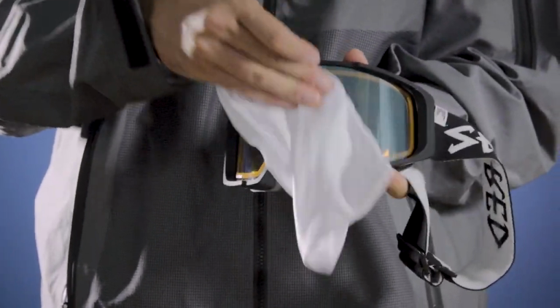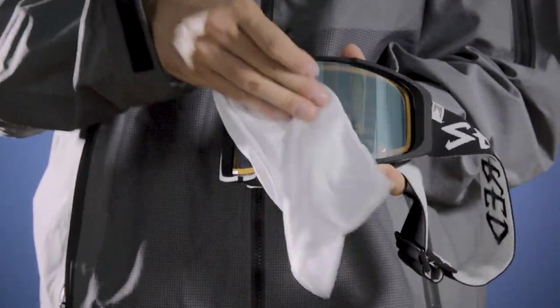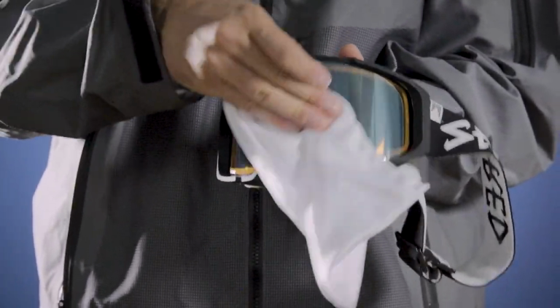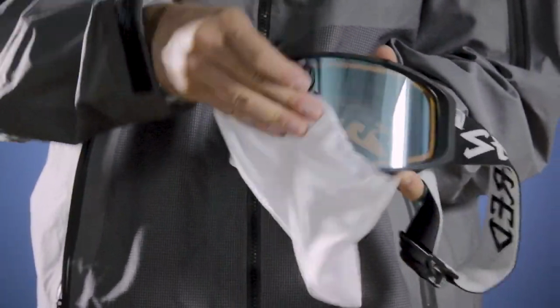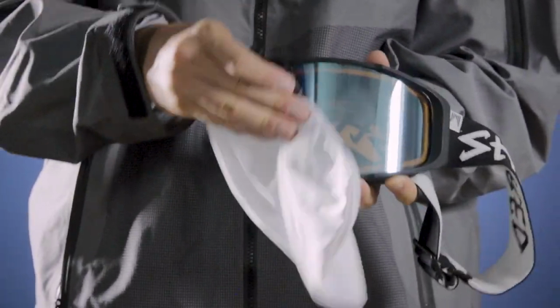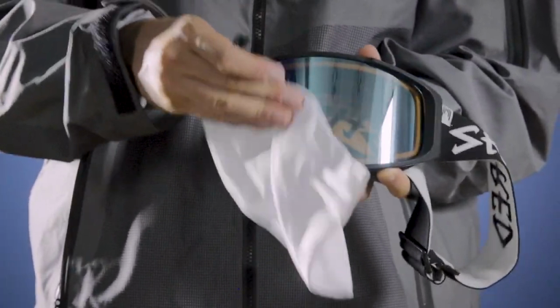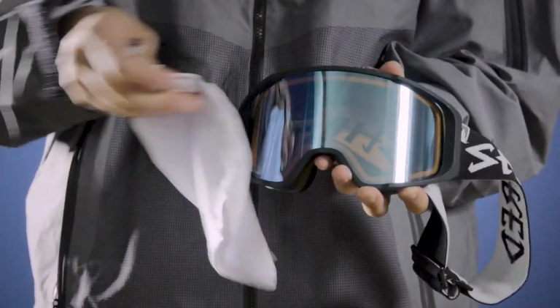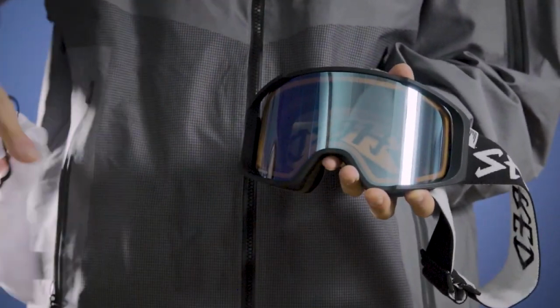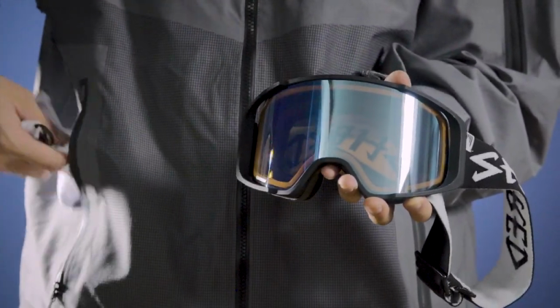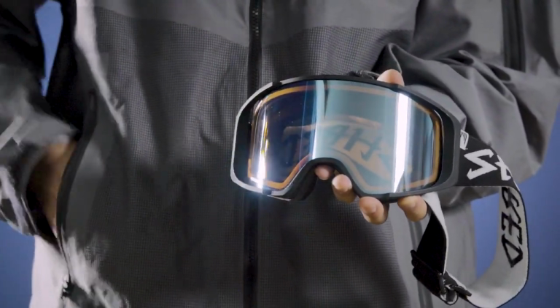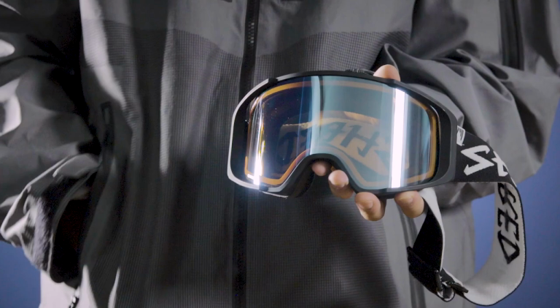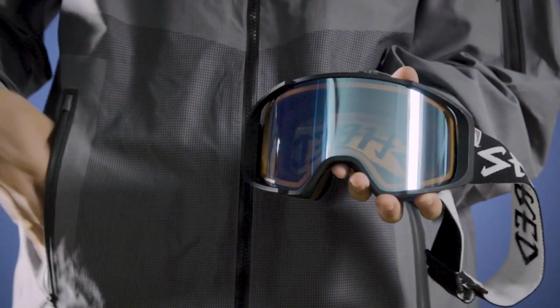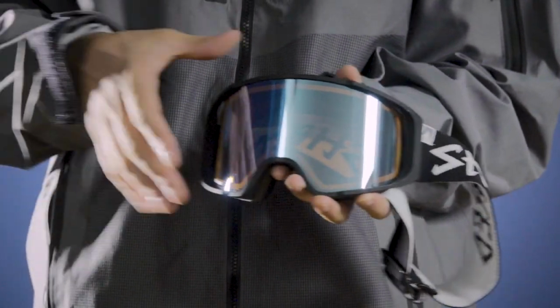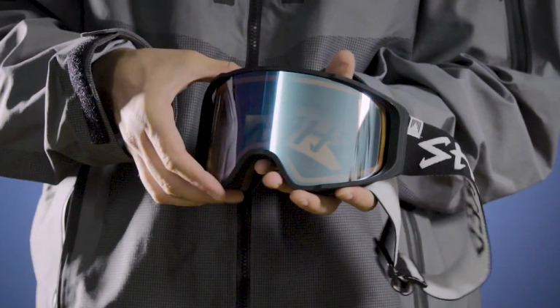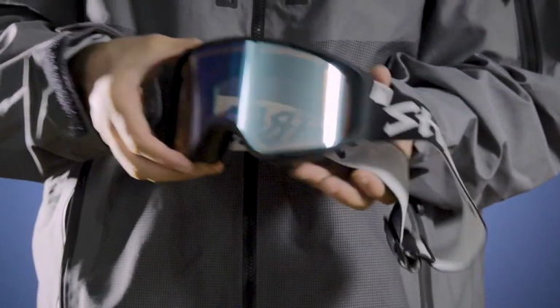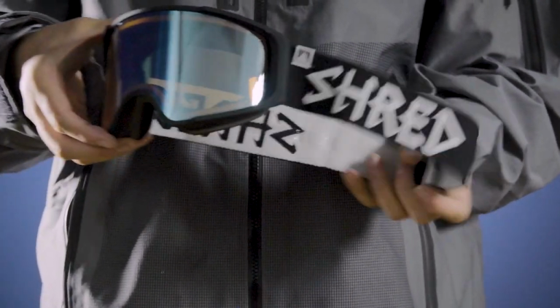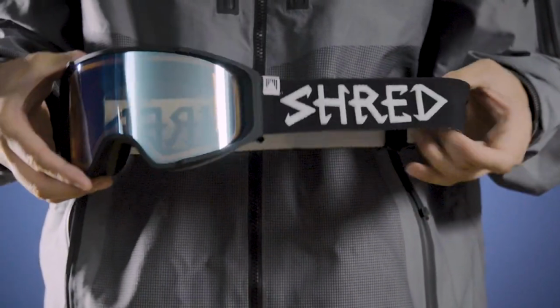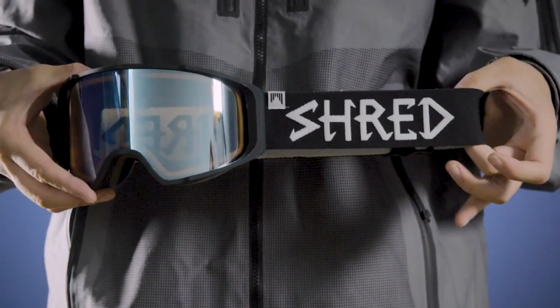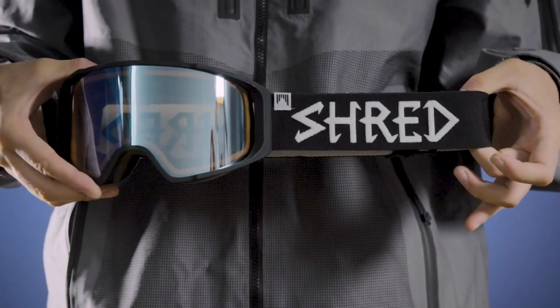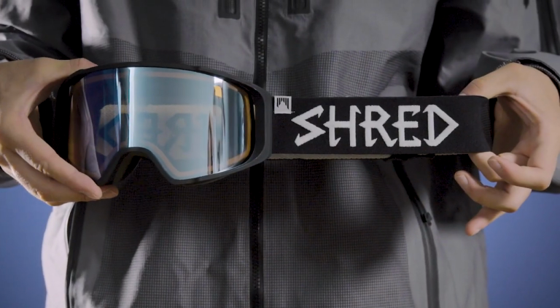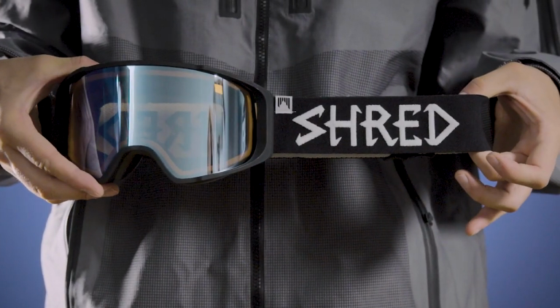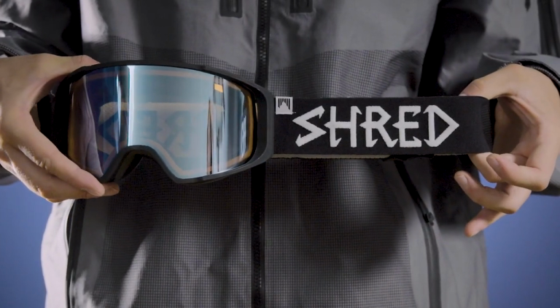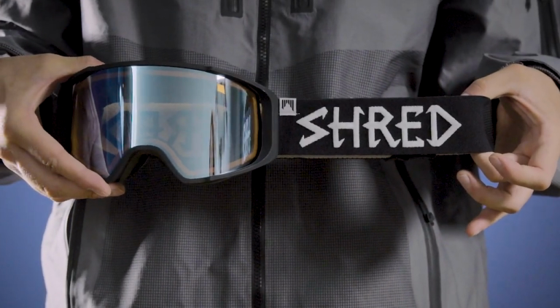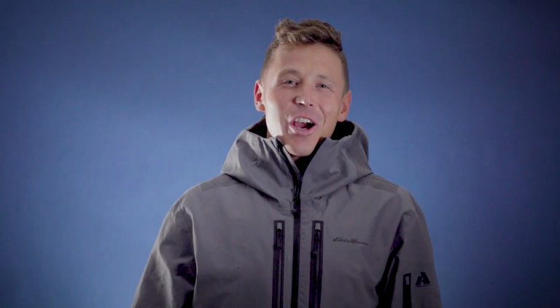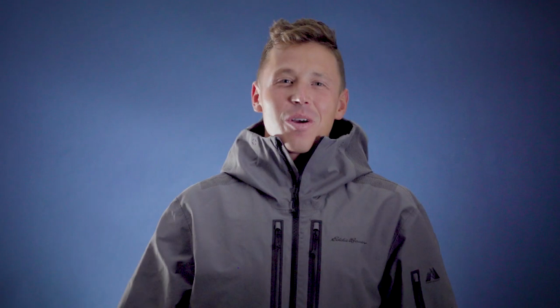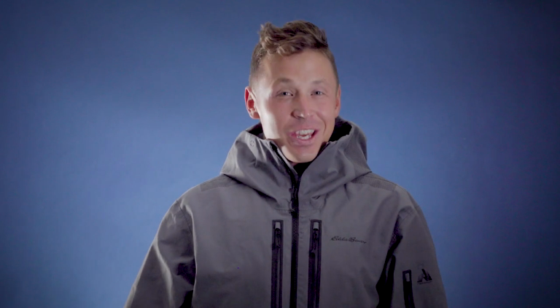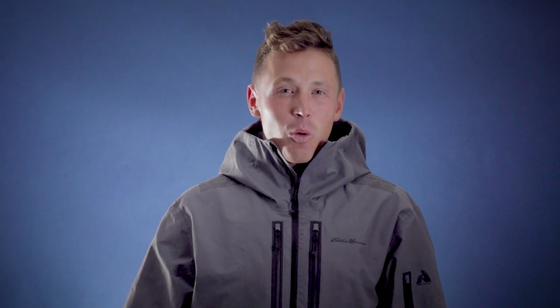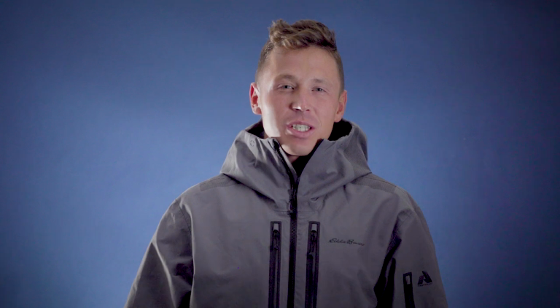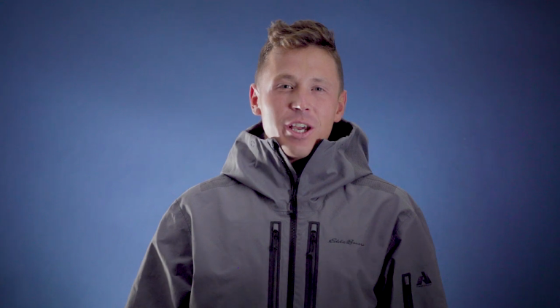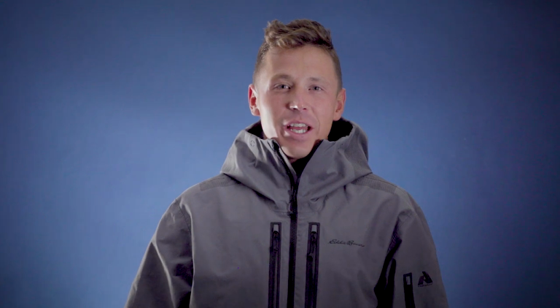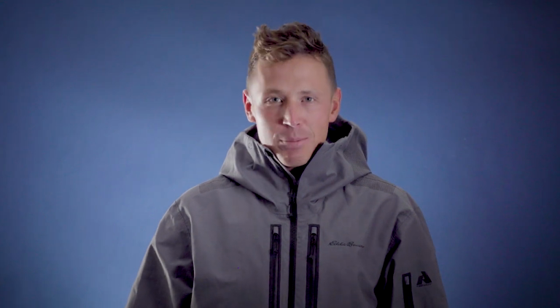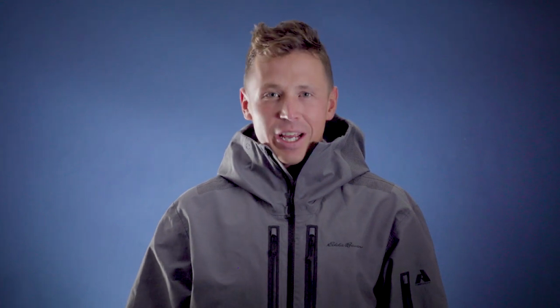Don't be a jerry and don't wipe your goggles with your gloves, jacket, or any other rough material. Now you're good to go. Thank you for watching this video and keep shredding.